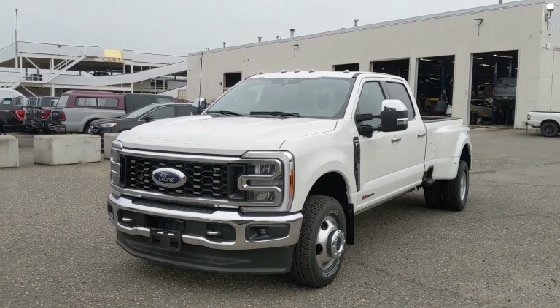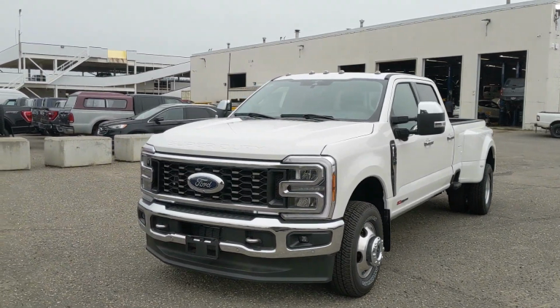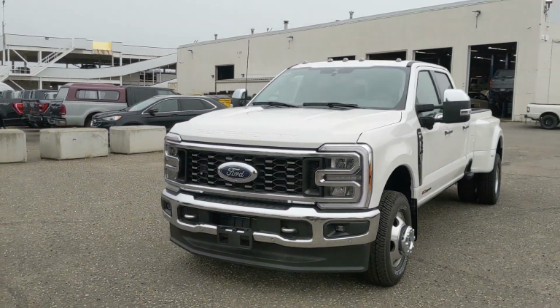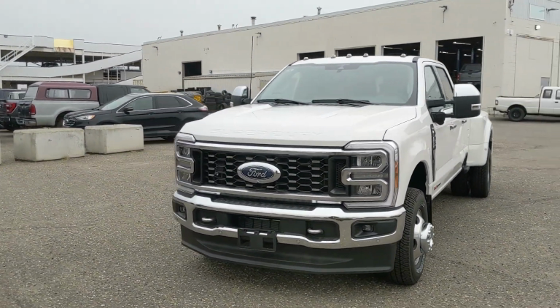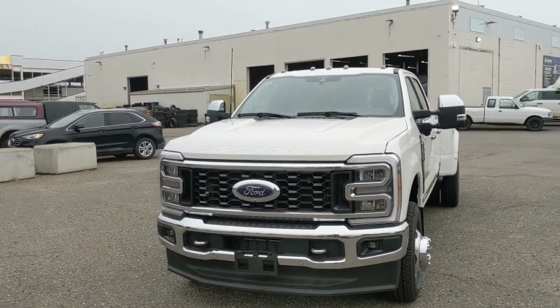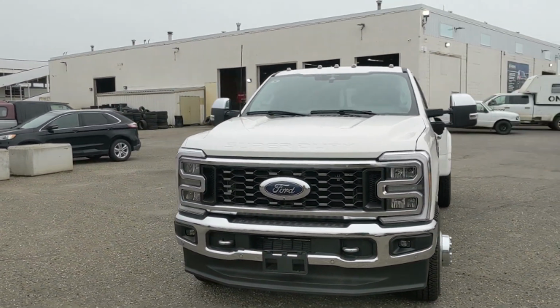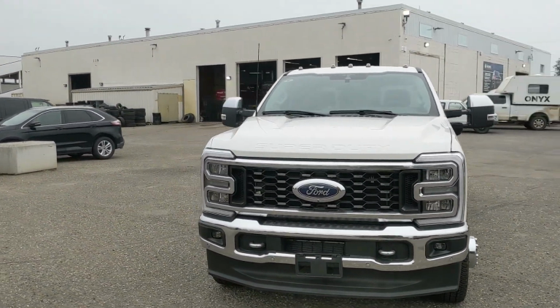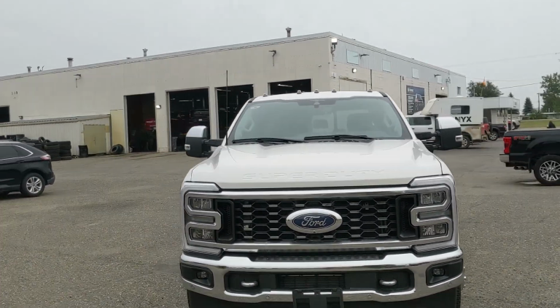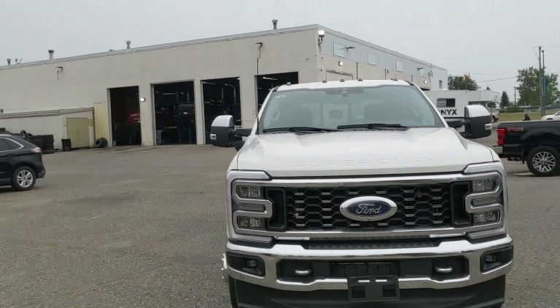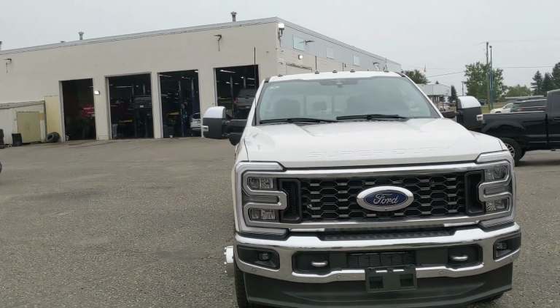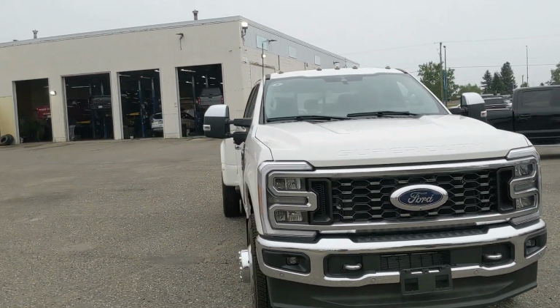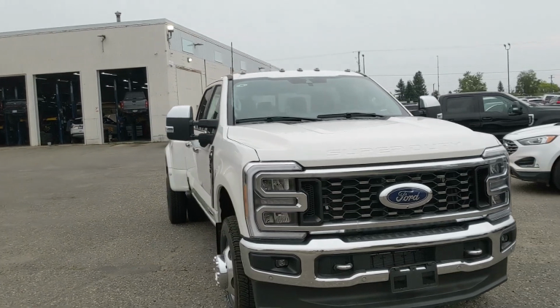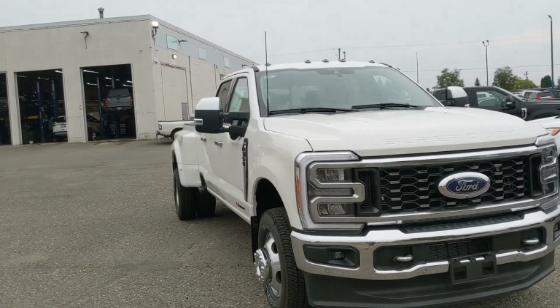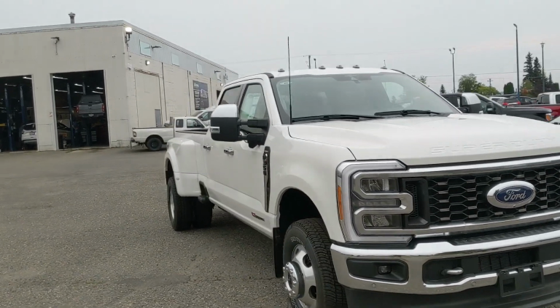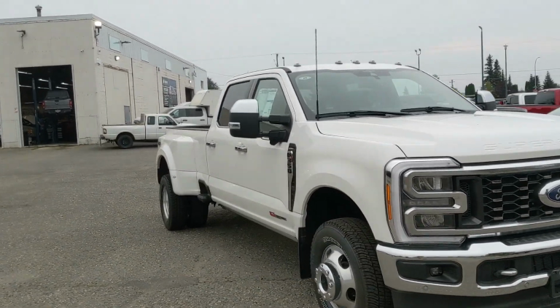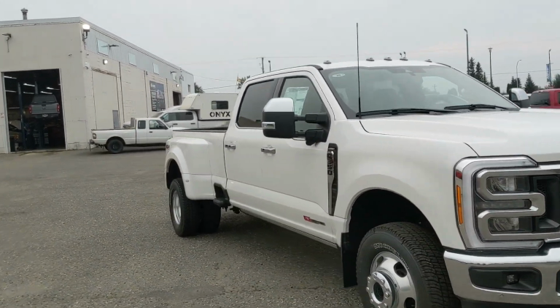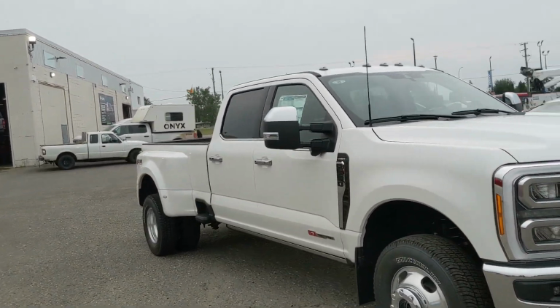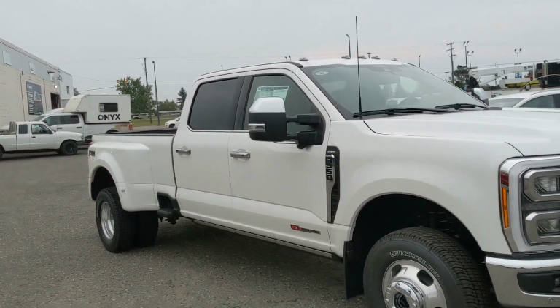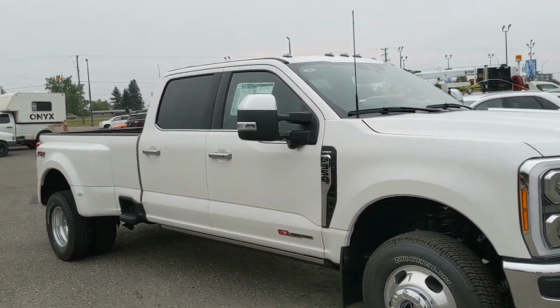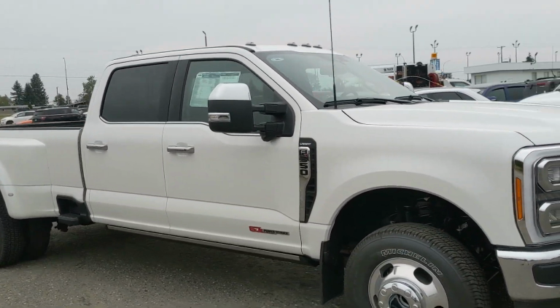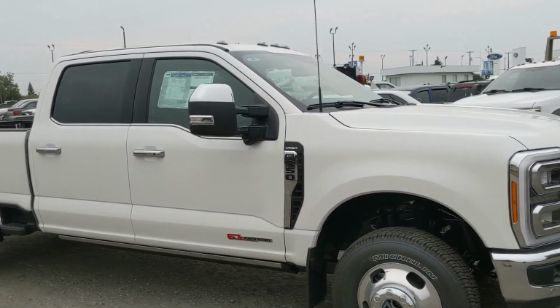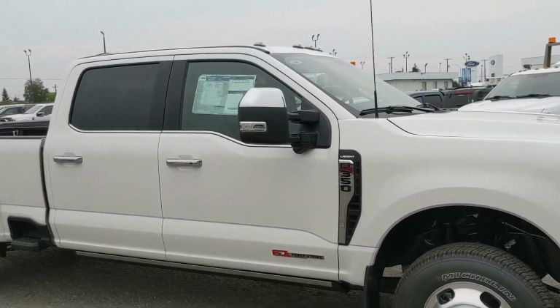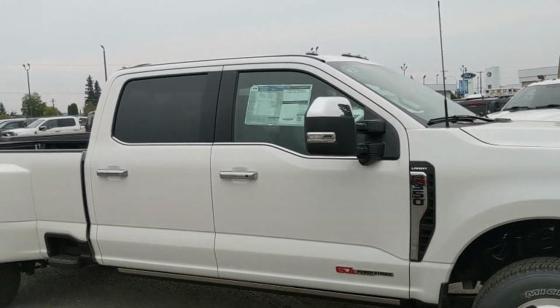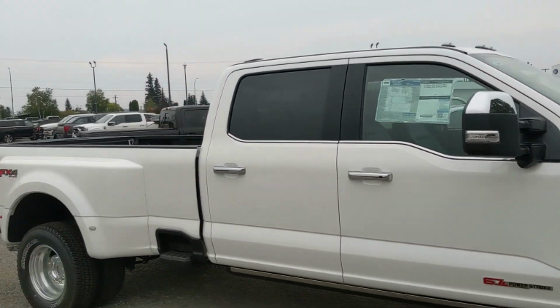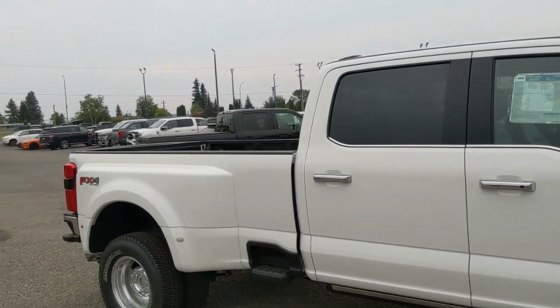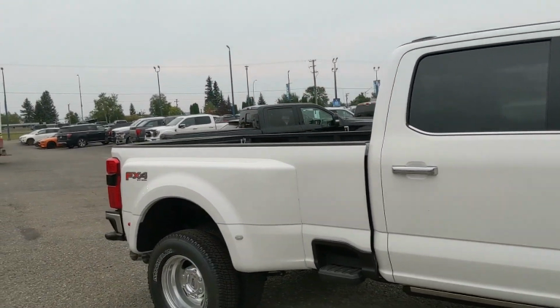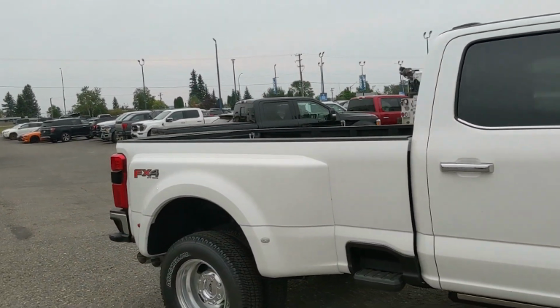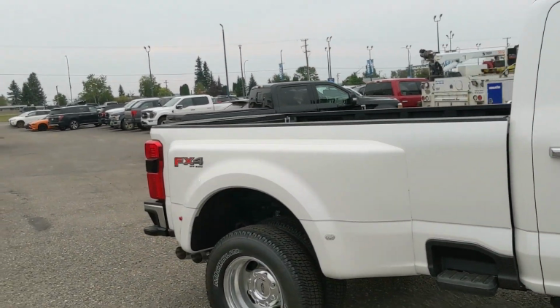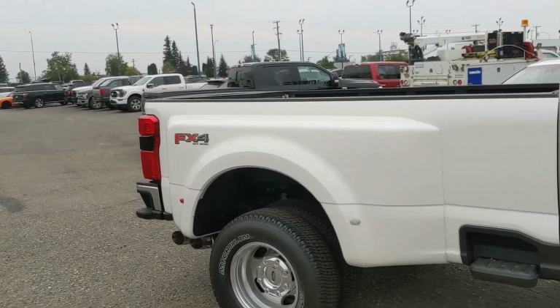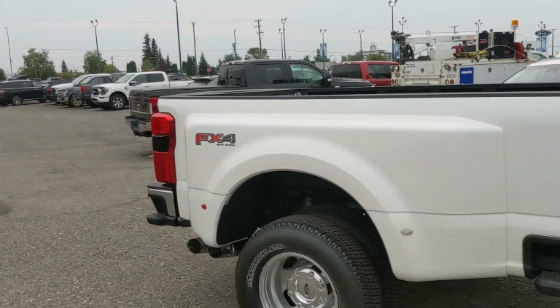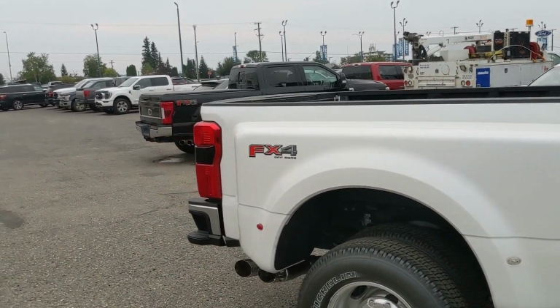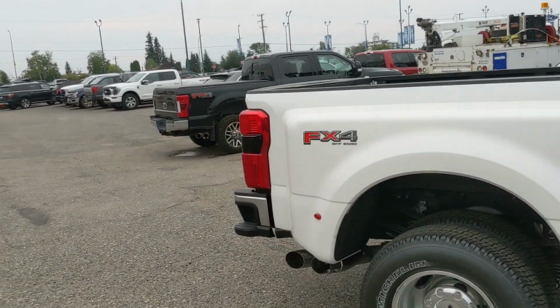Hello, this is Eric at Prince George Ford and we're taking a look at the 2023 Ford F350 in a Lariat trim with a dually configuration, powered by a high output 6.7 liter Power Stroke turbo diesel V8, providing you with plenty of power for towing, hauling, and 4x4ing.